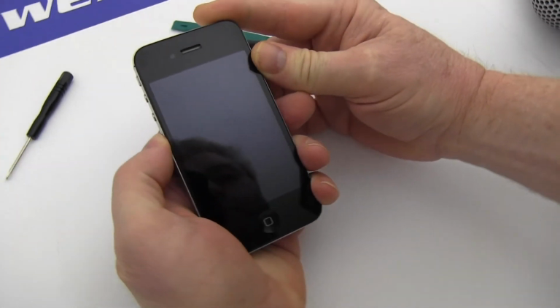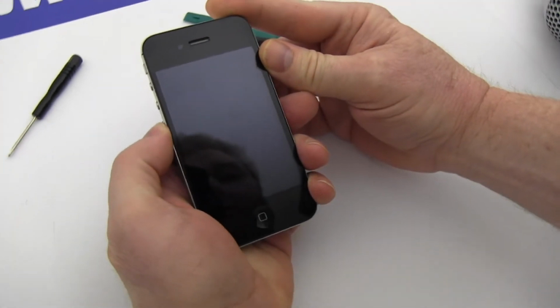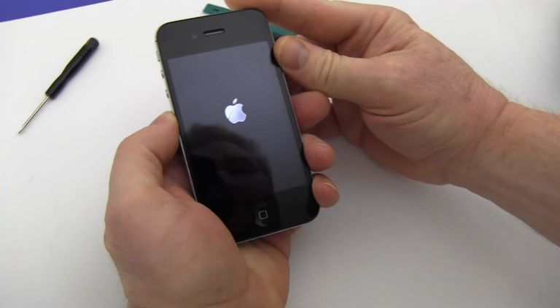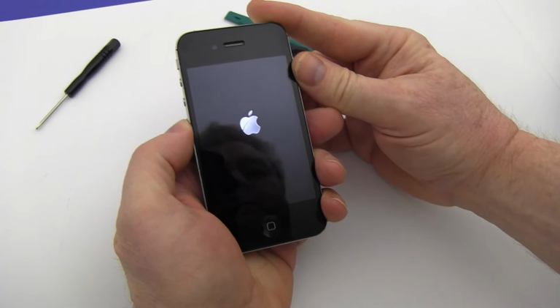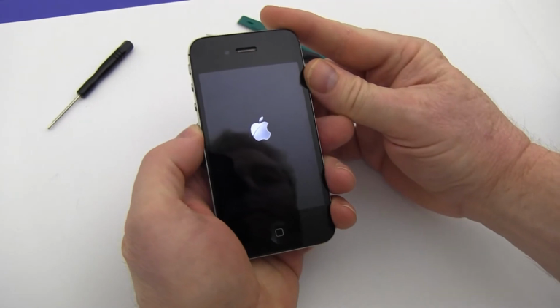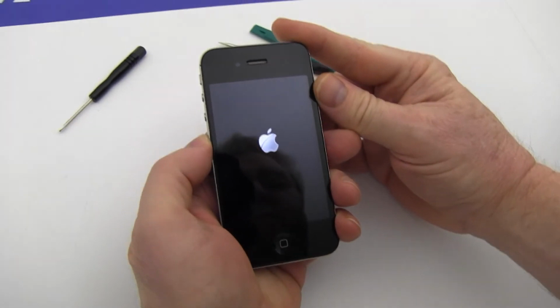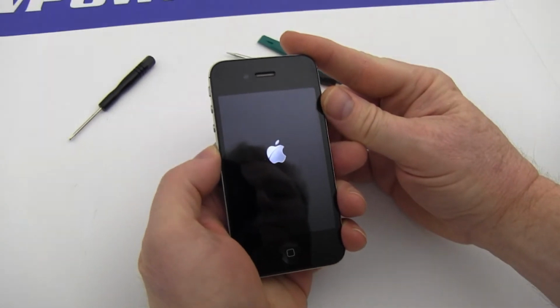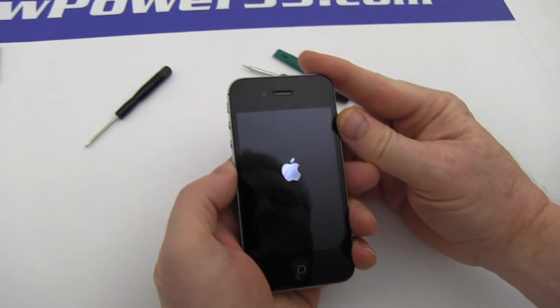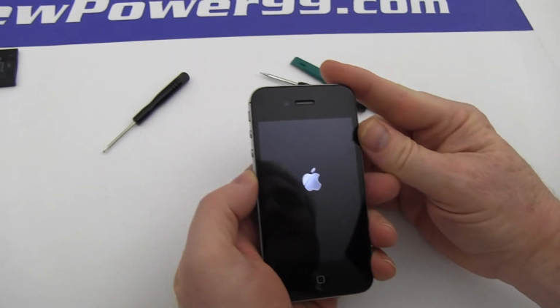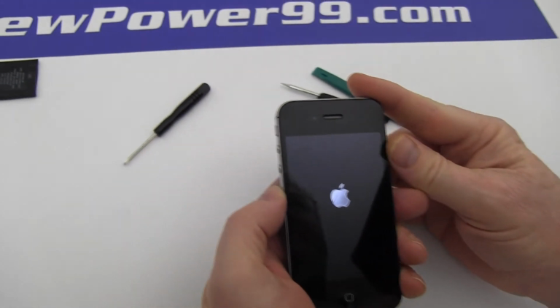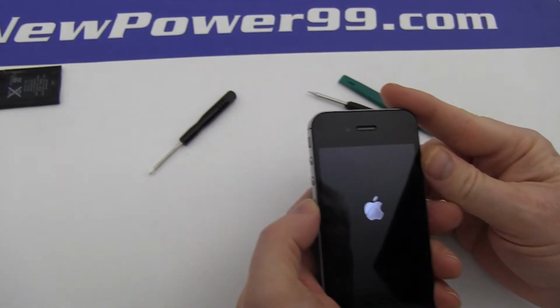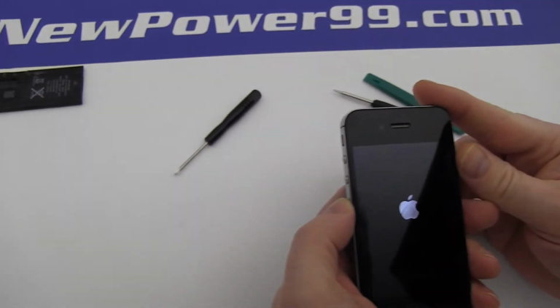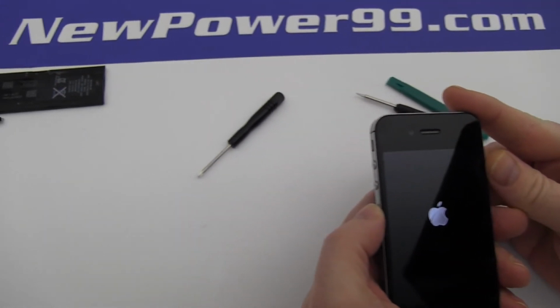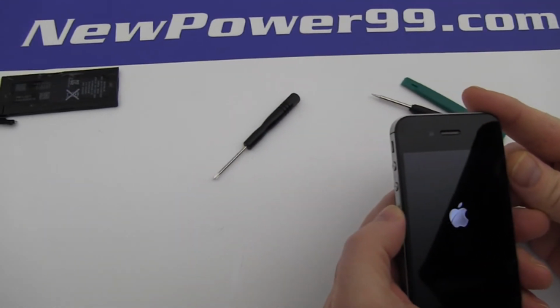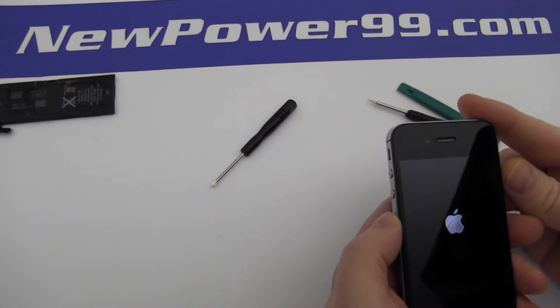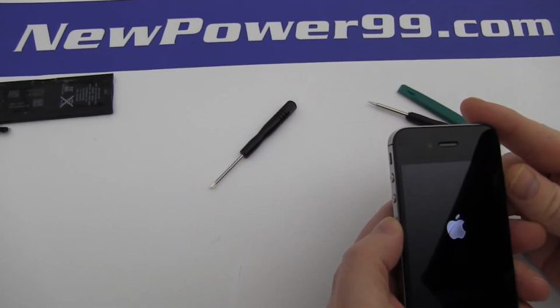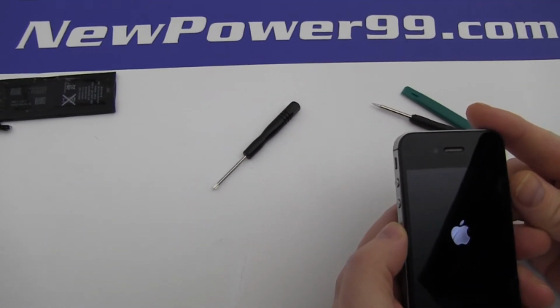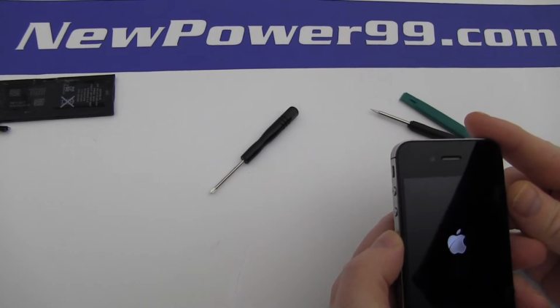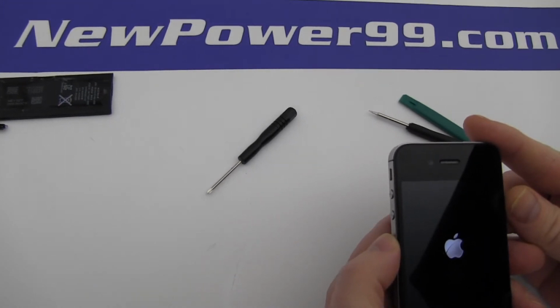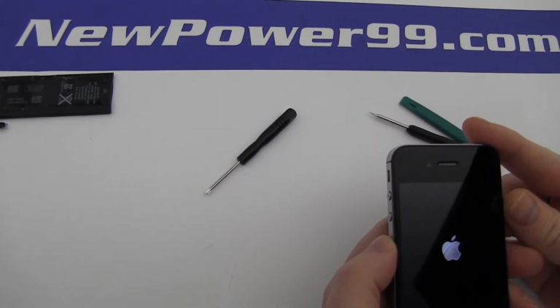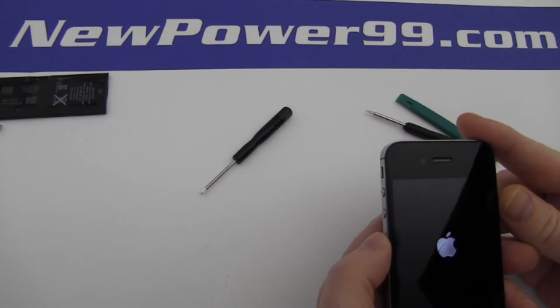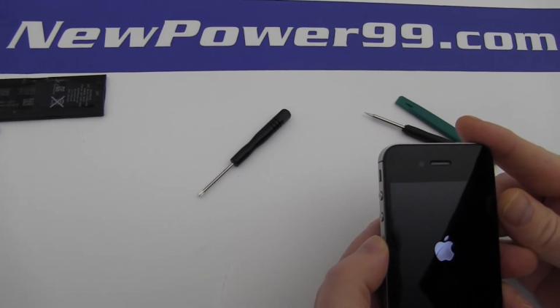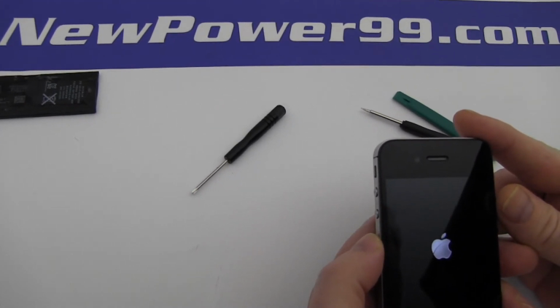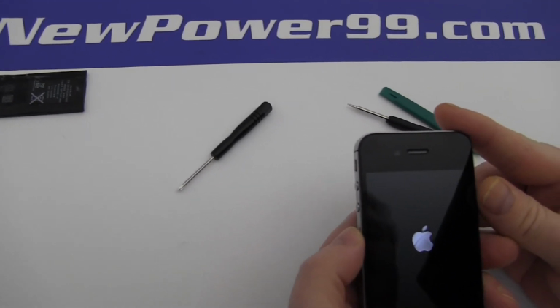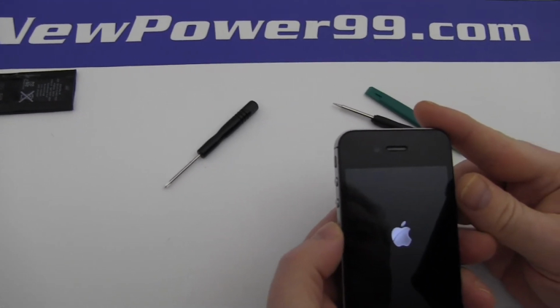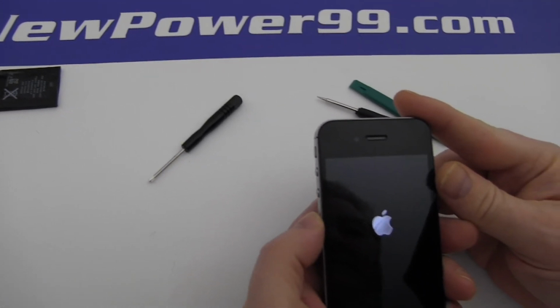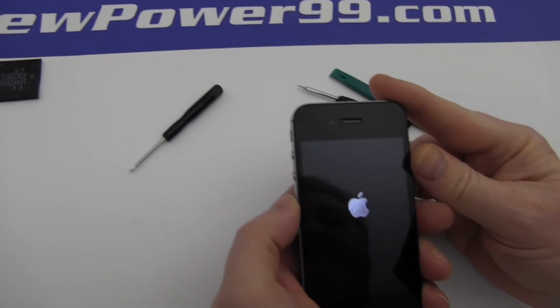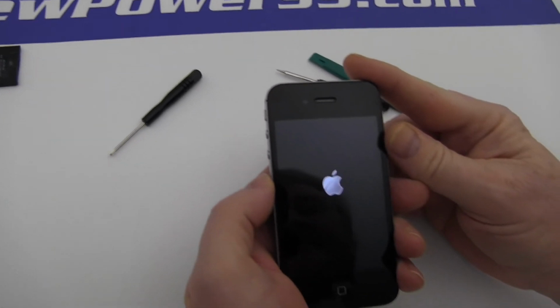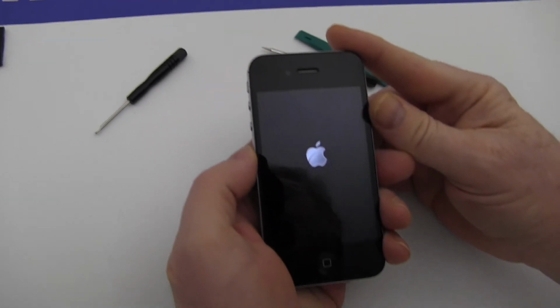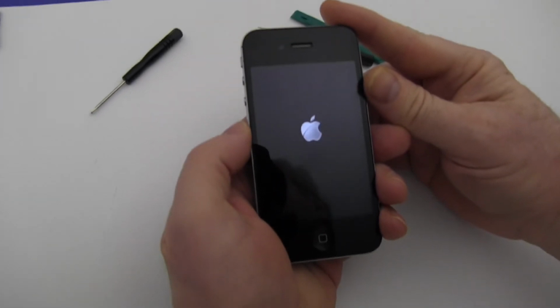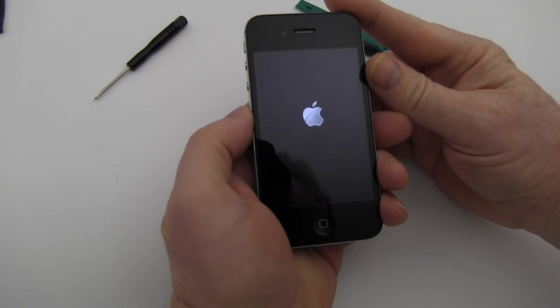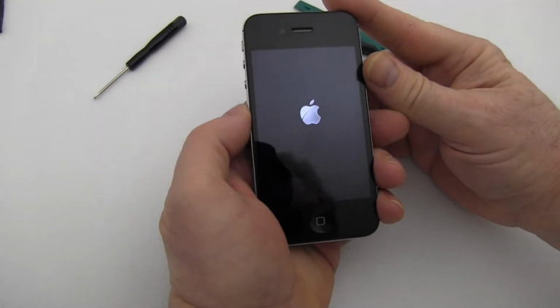Turn on your iPhone with its newly installed battery from NewPower99.com. Your iPhone should now work perfectly. Be sure to charge the unit for at least two hours before continuing to use.